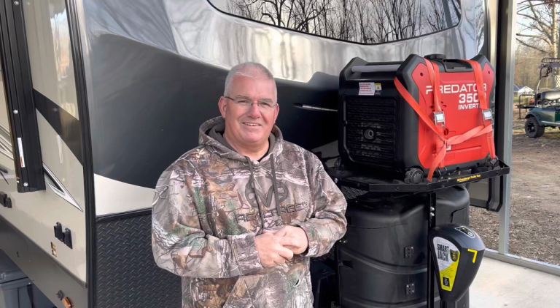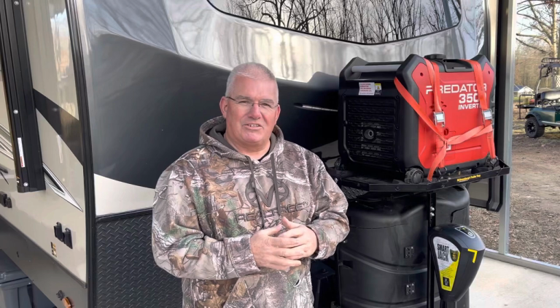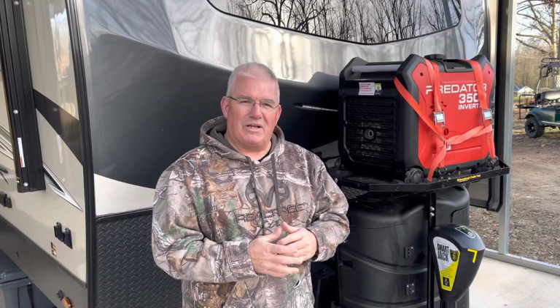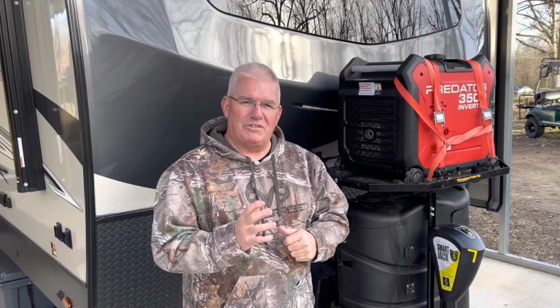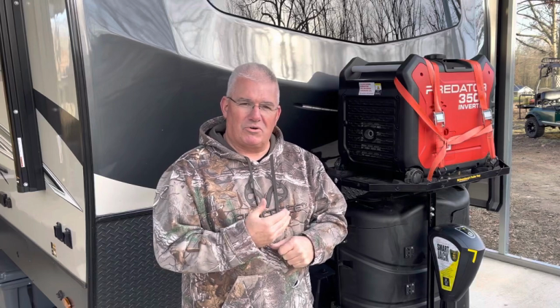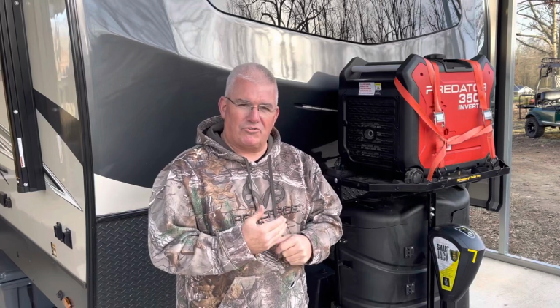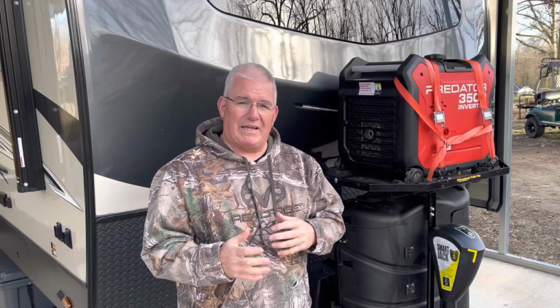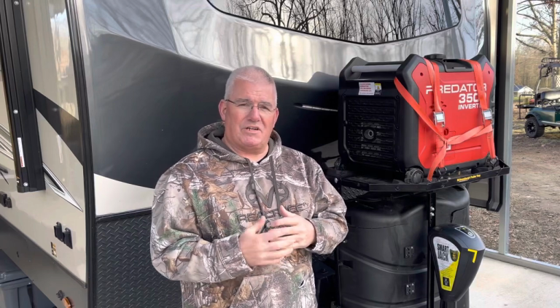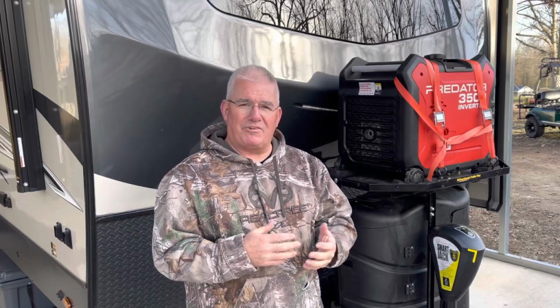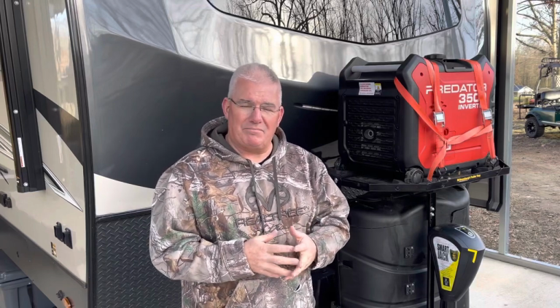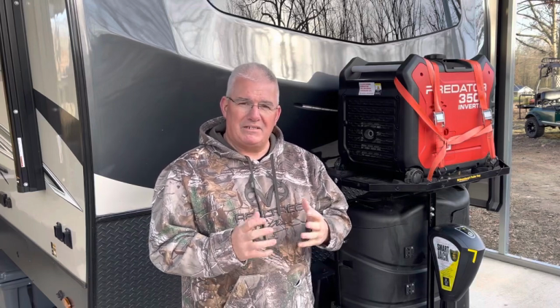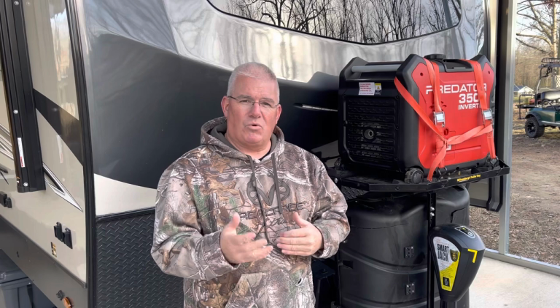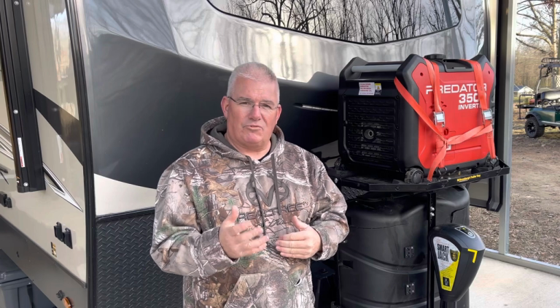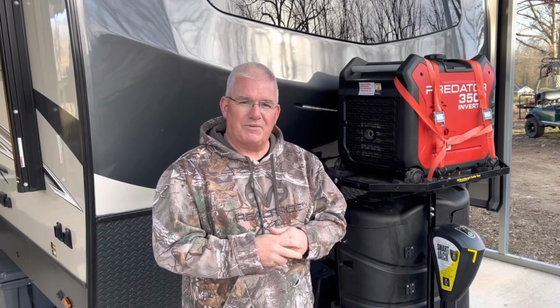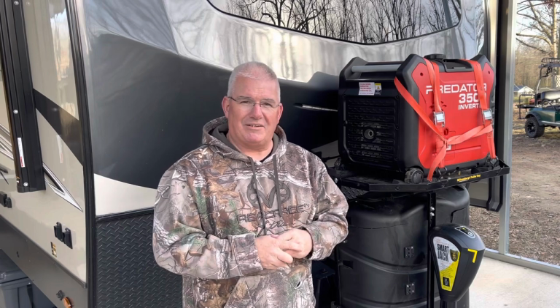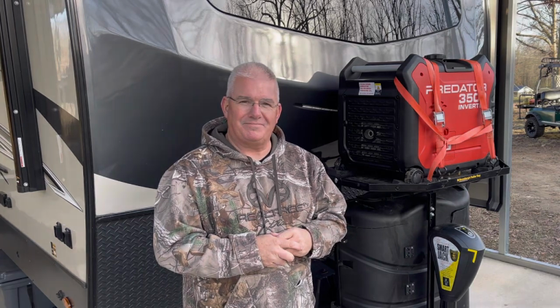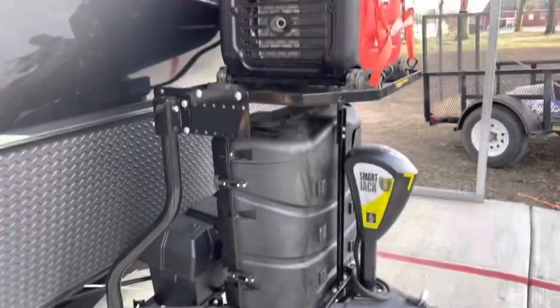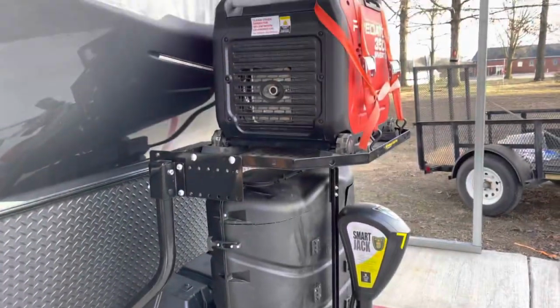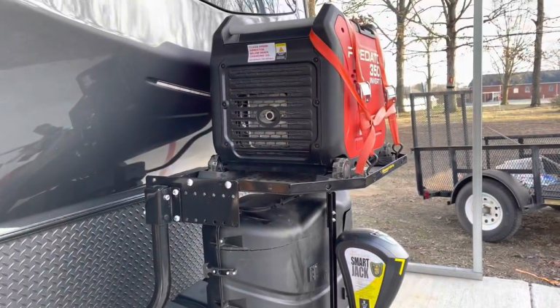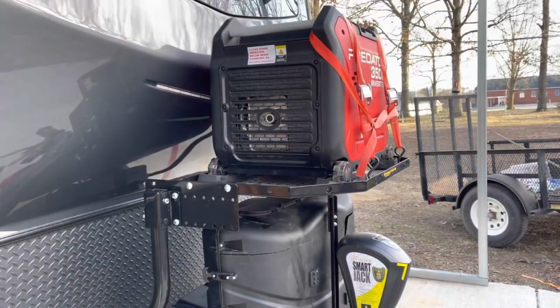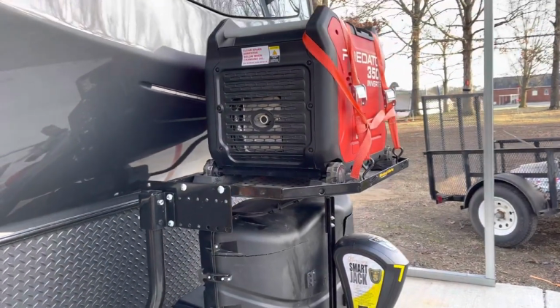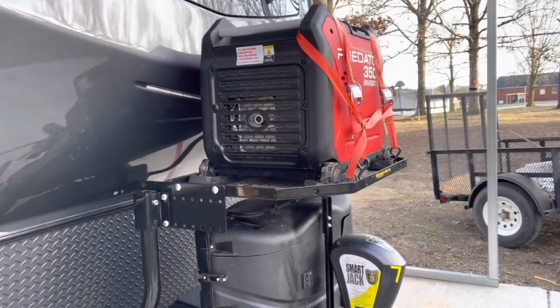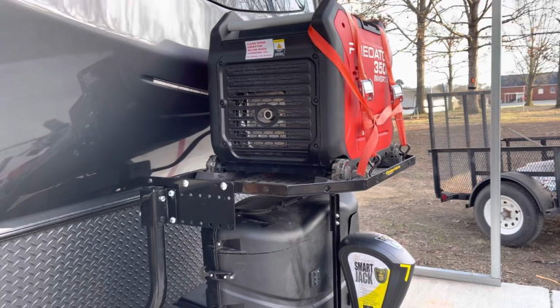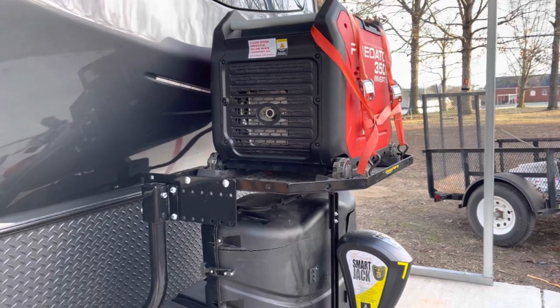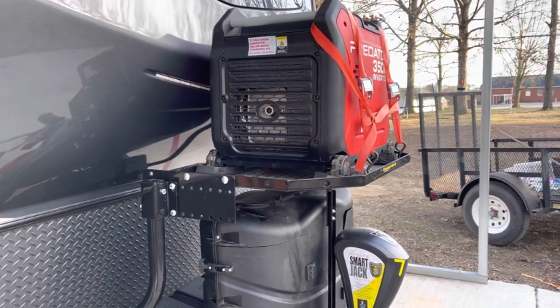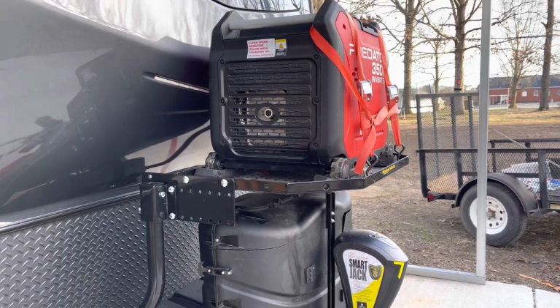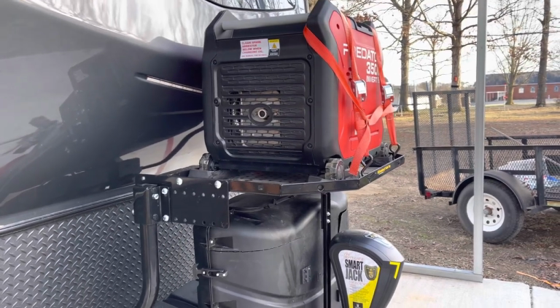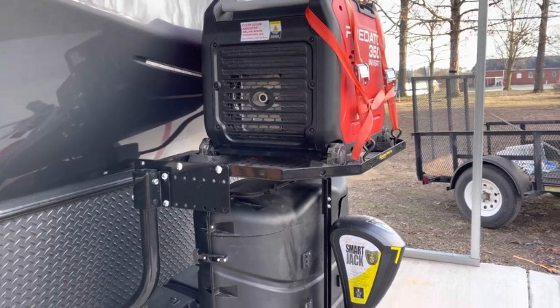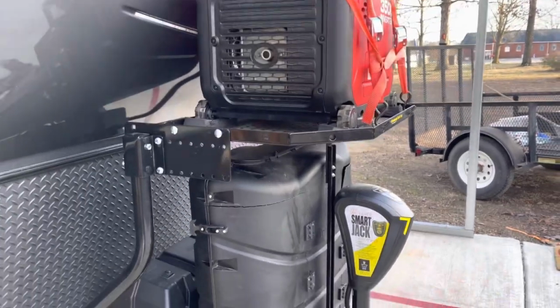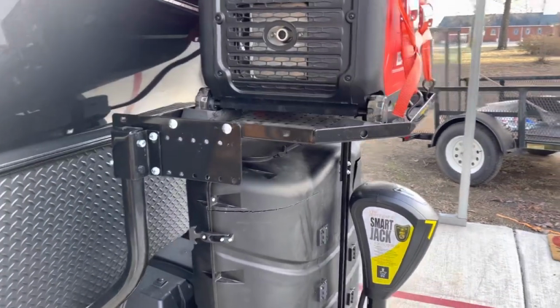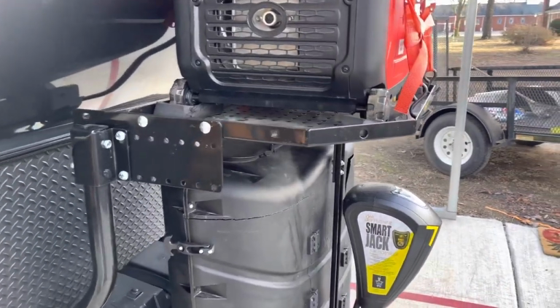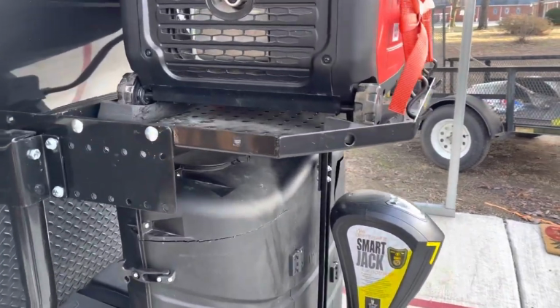Hey guys, real quick, I want to show you this Stromberg's trailer tray and show you a couple modifications I made to make it work for us. Check it out. So here you can see the Predator generator, which is 100 pounds, on top of our Stromberg's trailer tray.